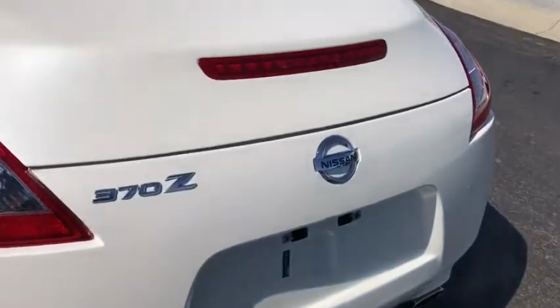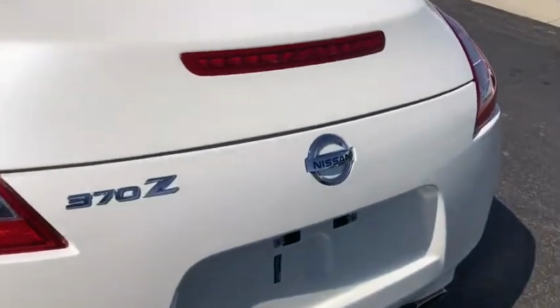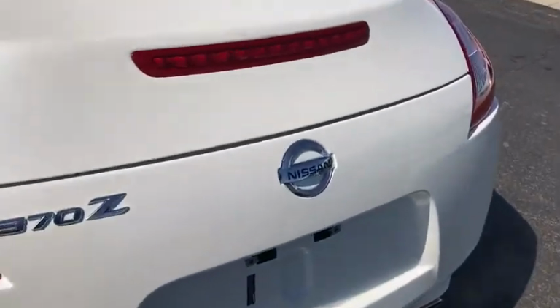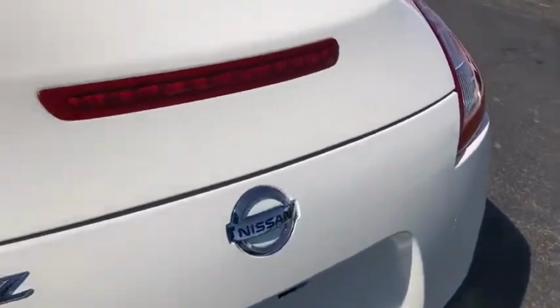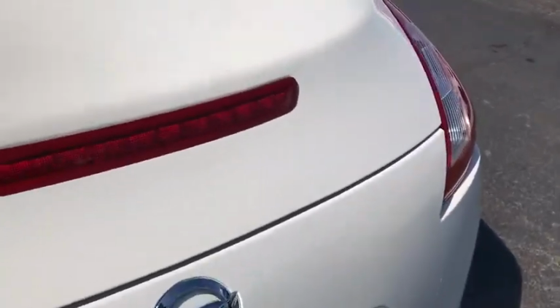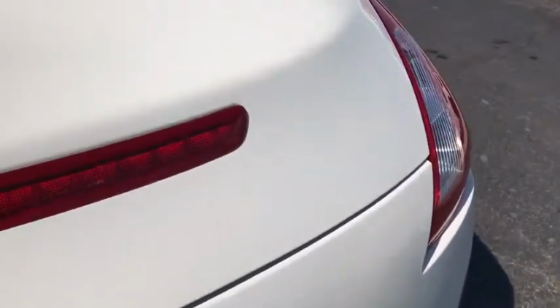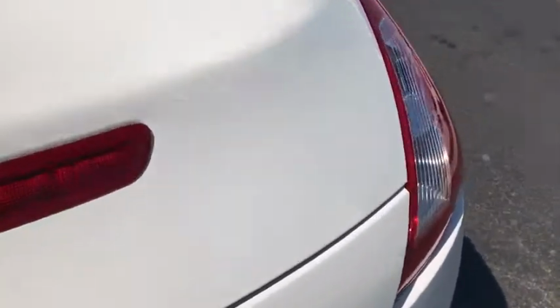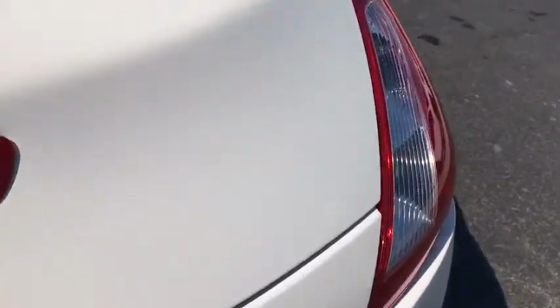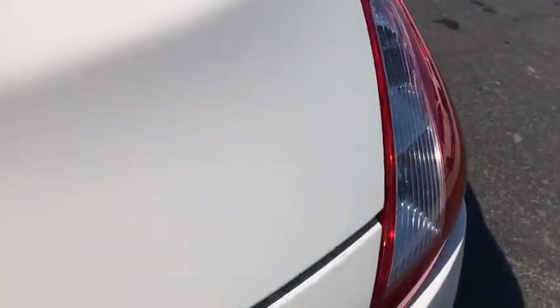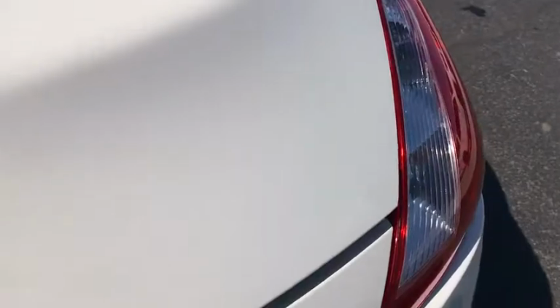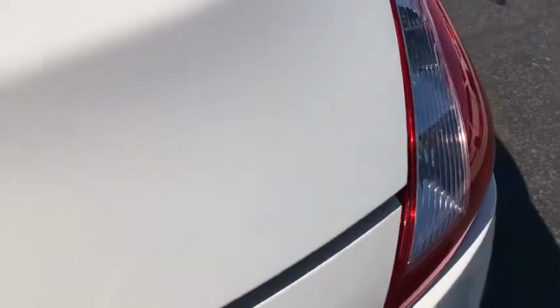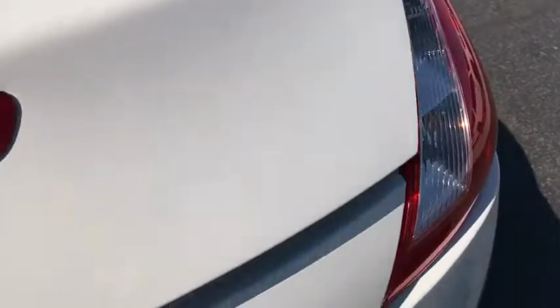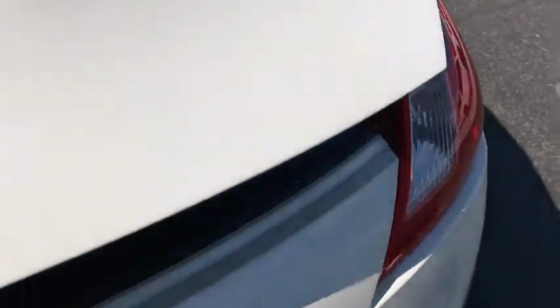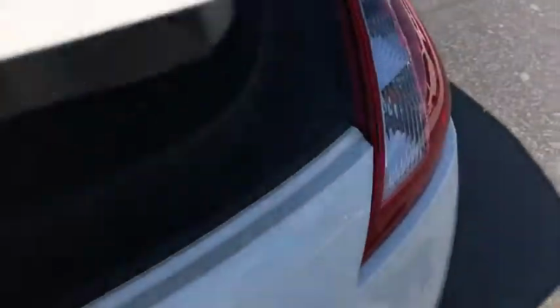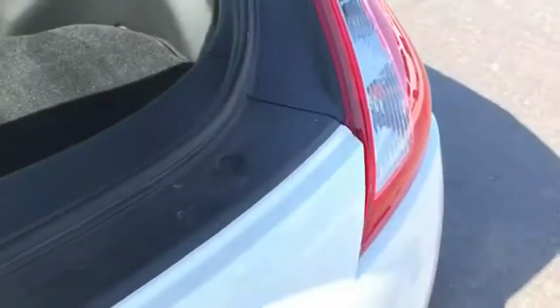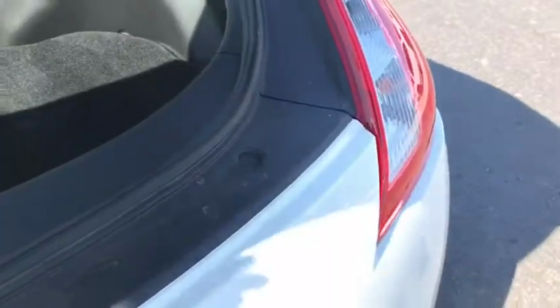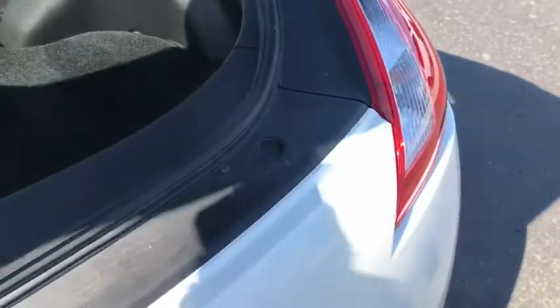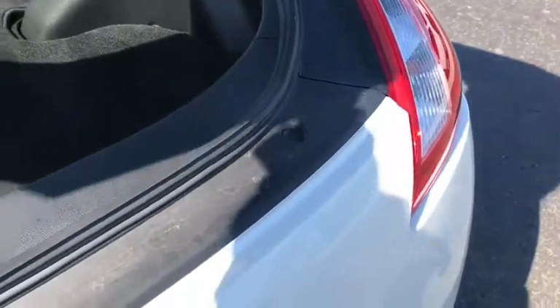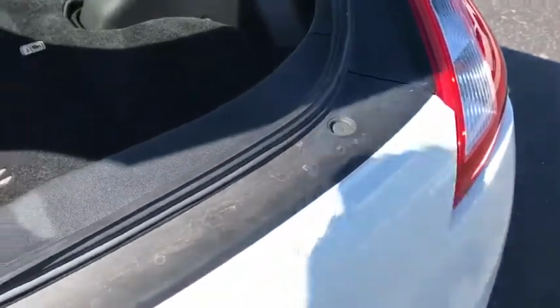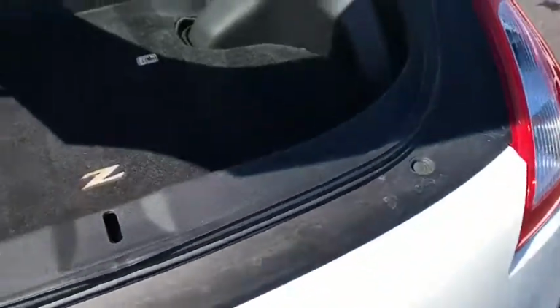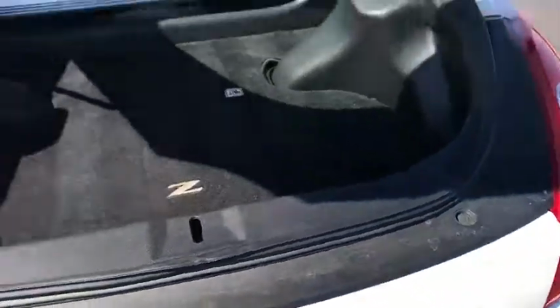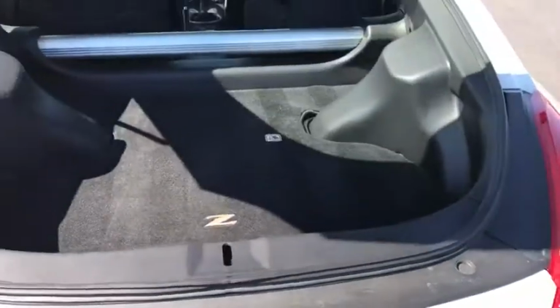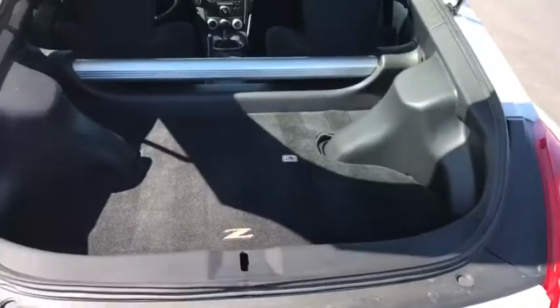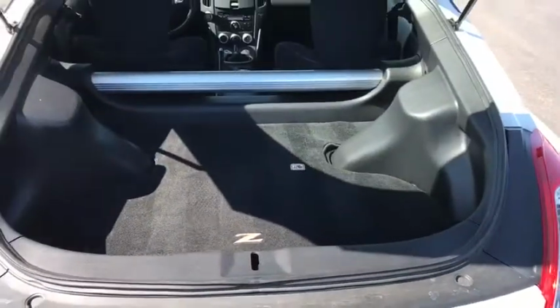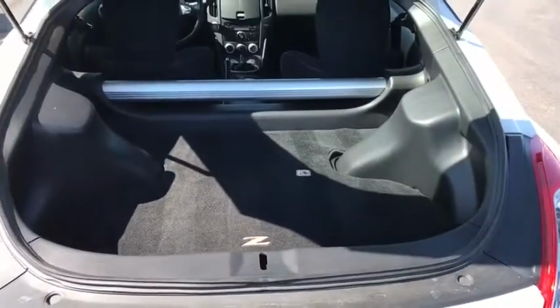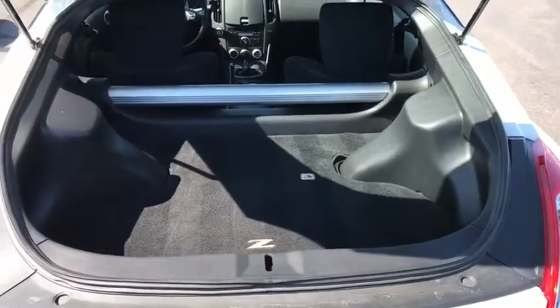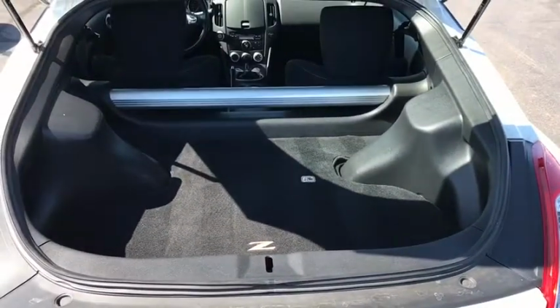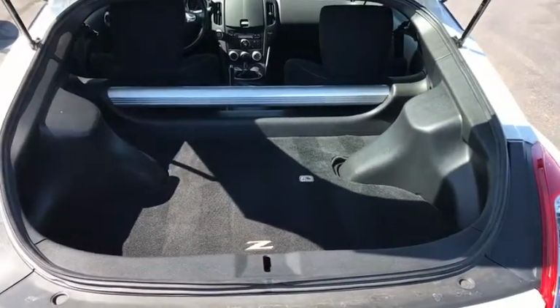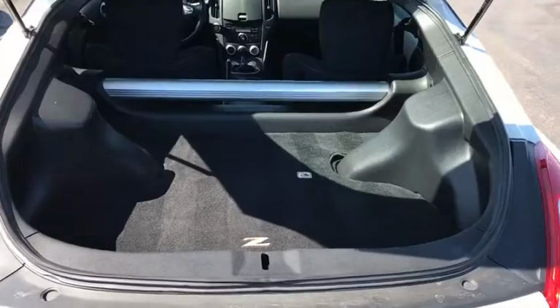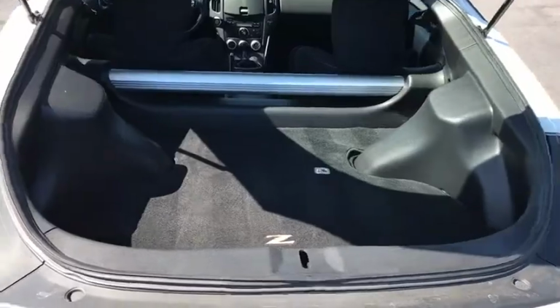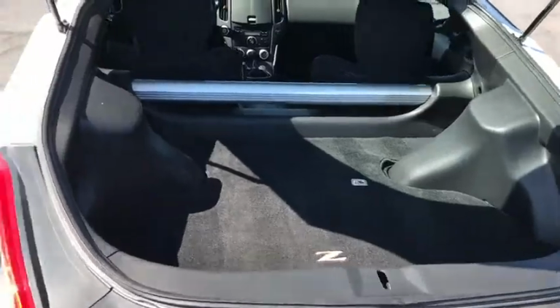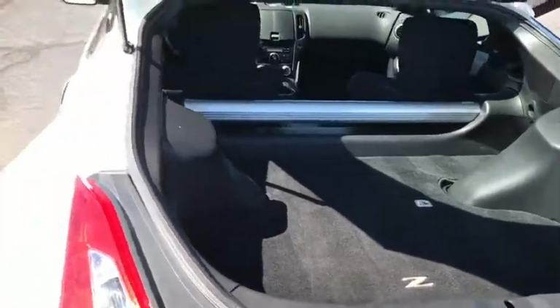Remote keyless entry, brake assist, panic alarm, tachometer, front reading lamps, driver vanity mirror, tilt steering wheel, front bucket seats.